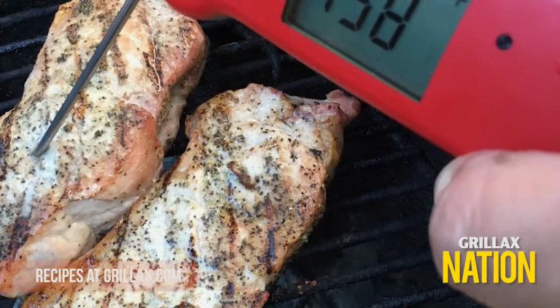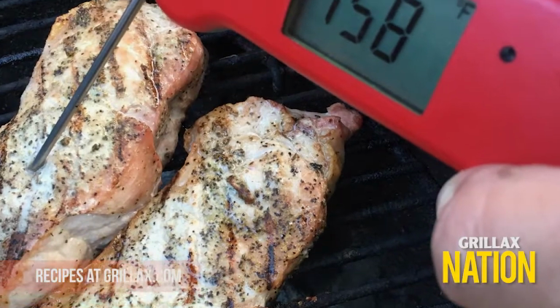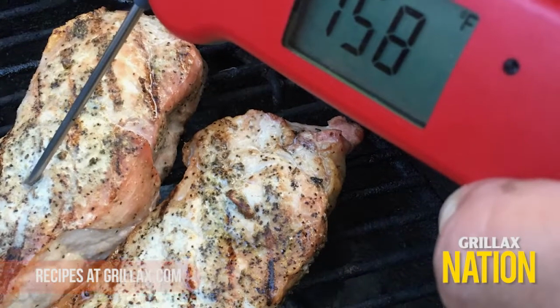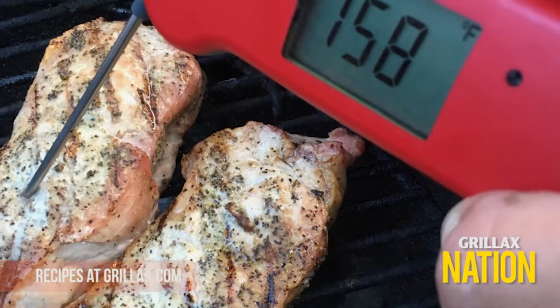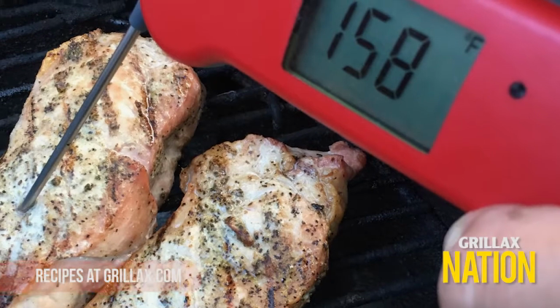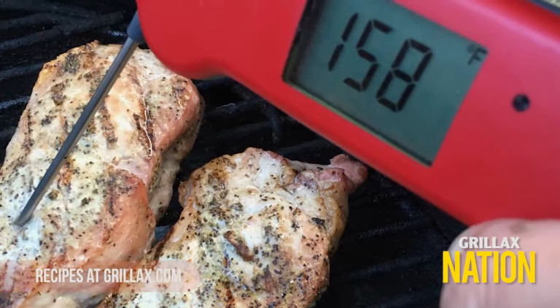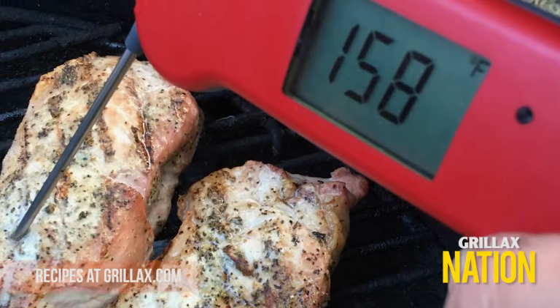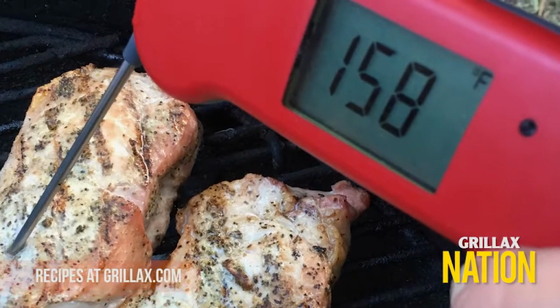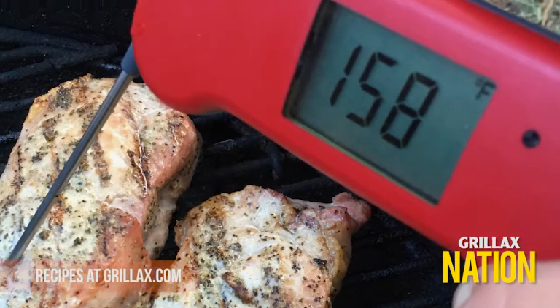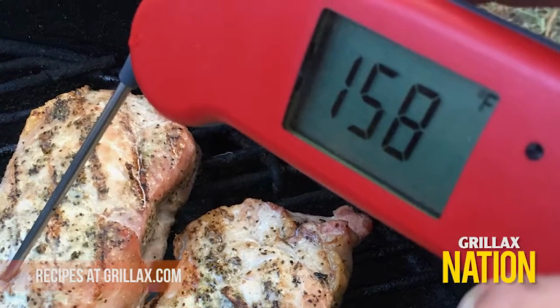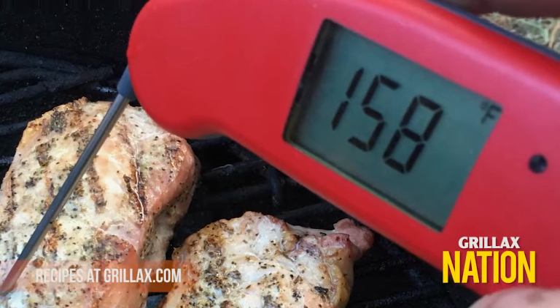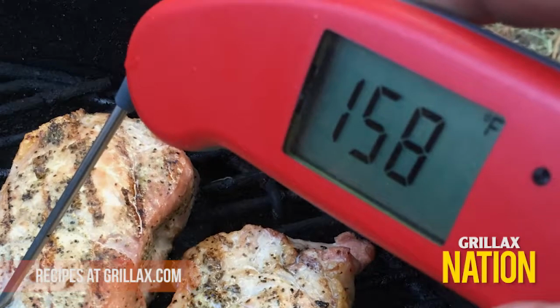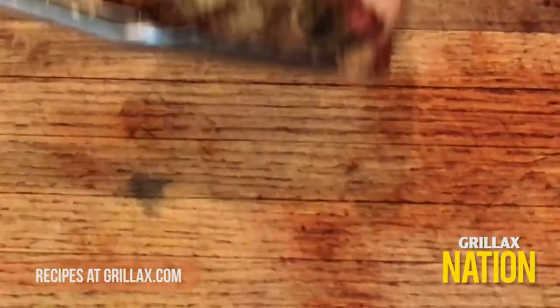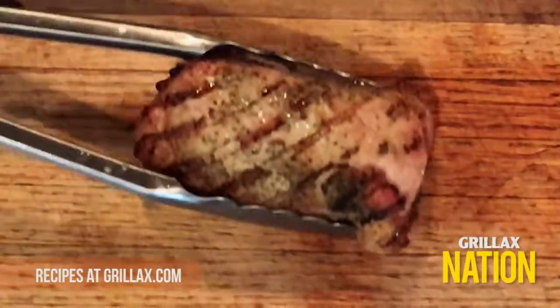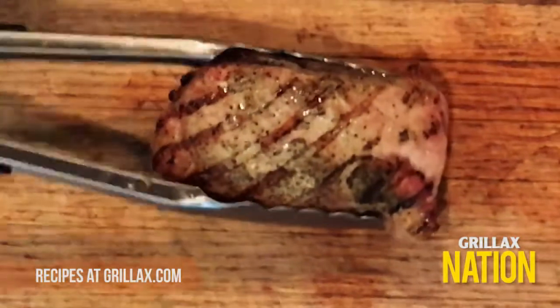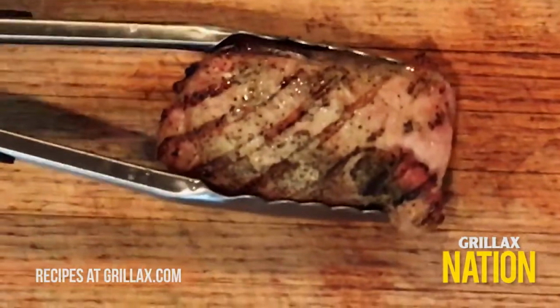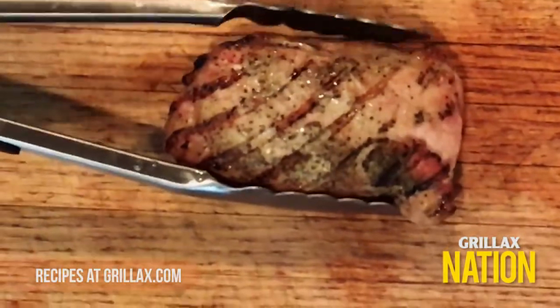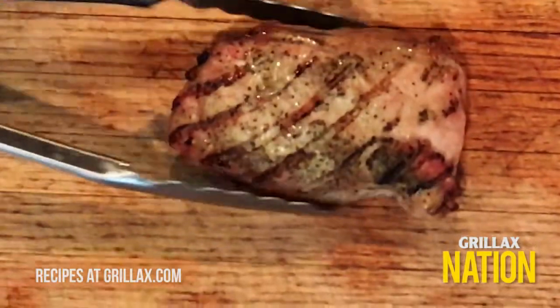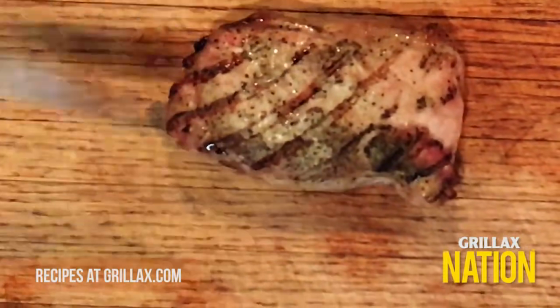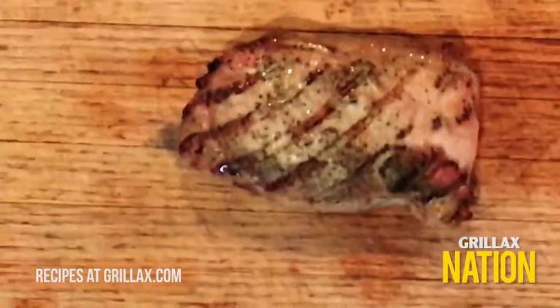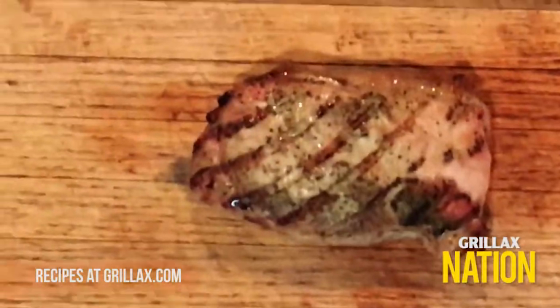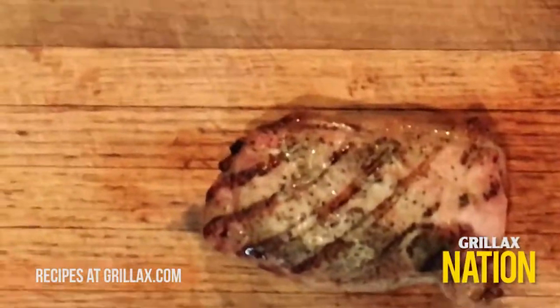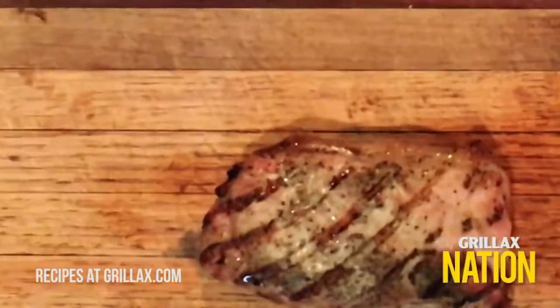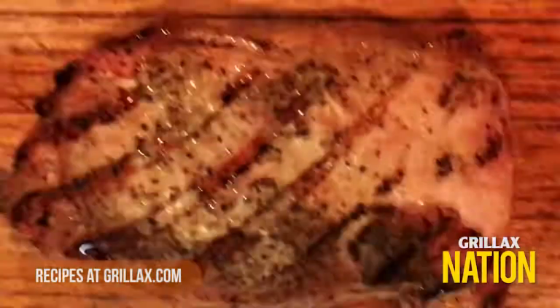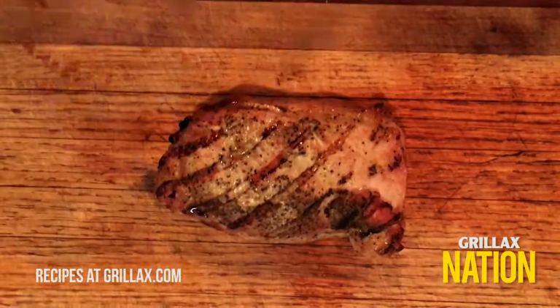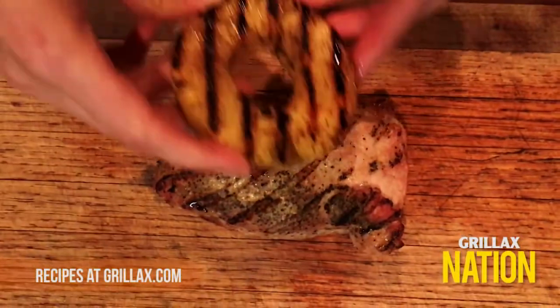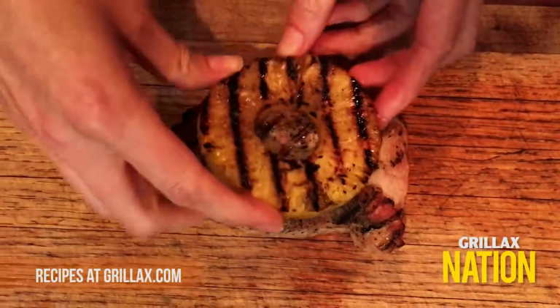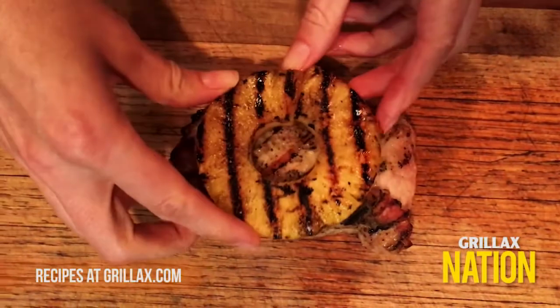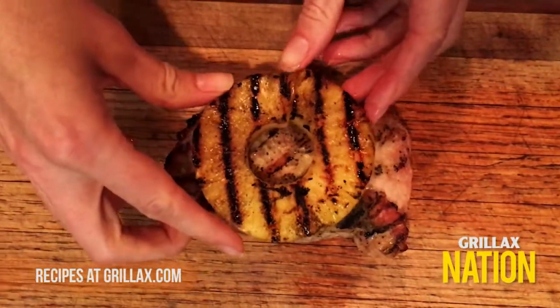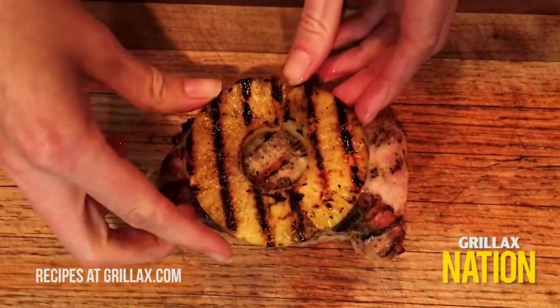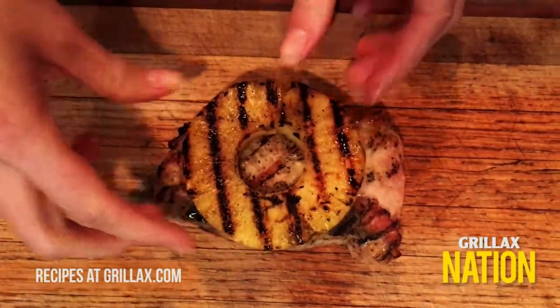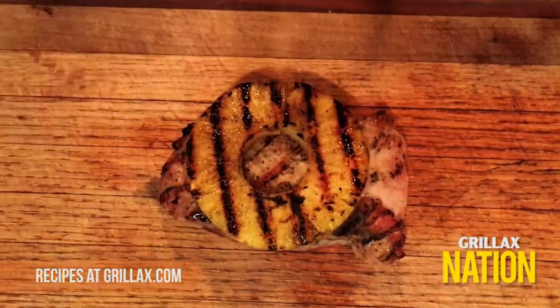Once your chops read 158 degrees on your Mark IV Thermapen, it's time to plate. Place your chop in the center of your serving dish, then place a pineapple ring on top of your pork chop.